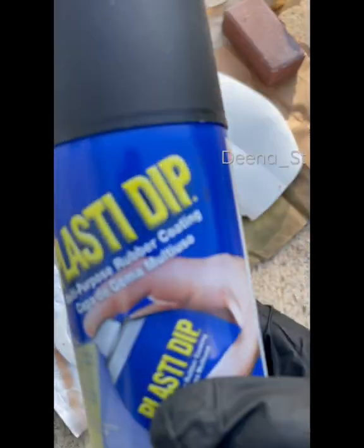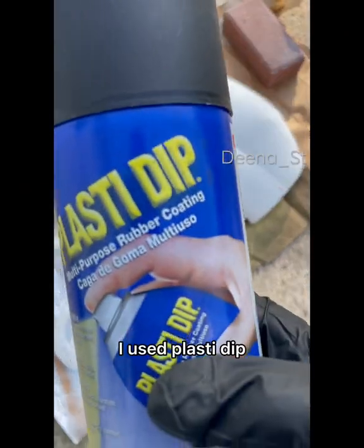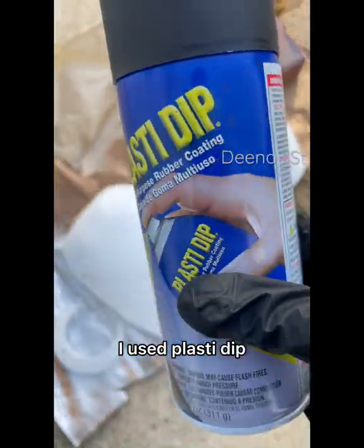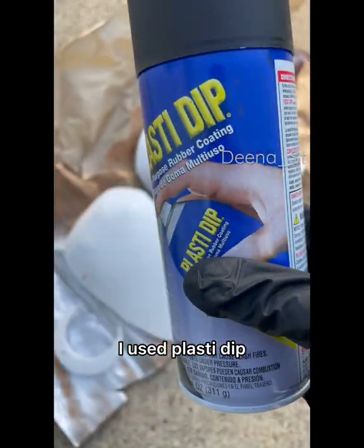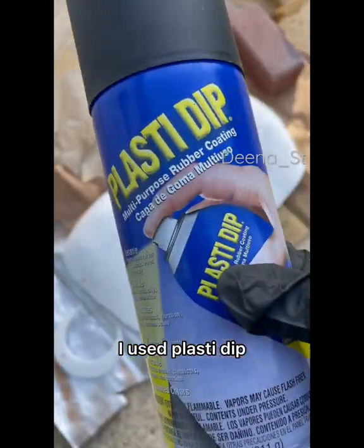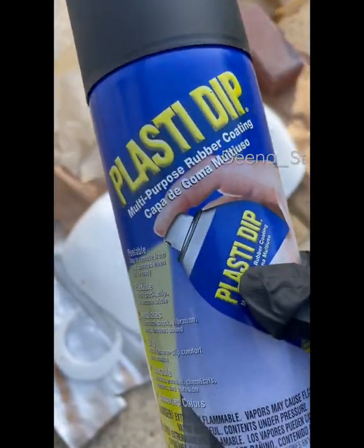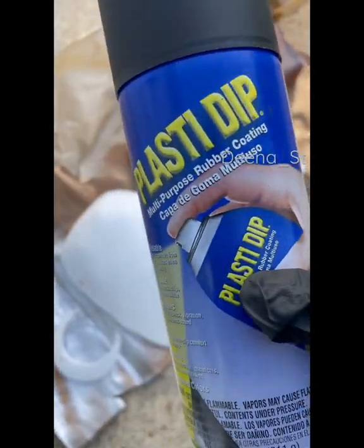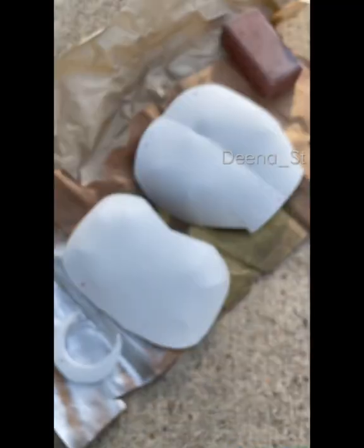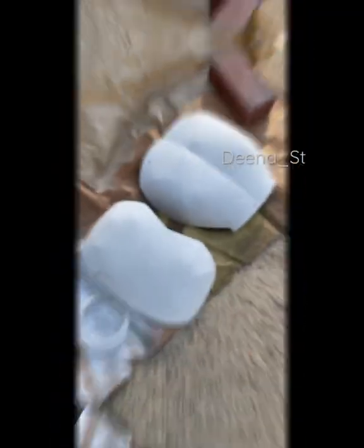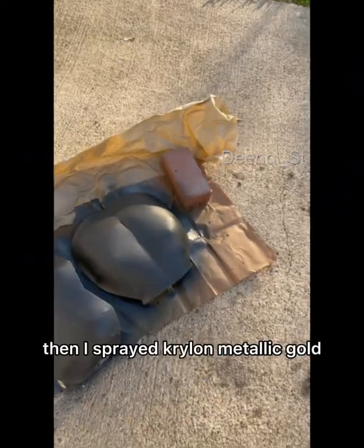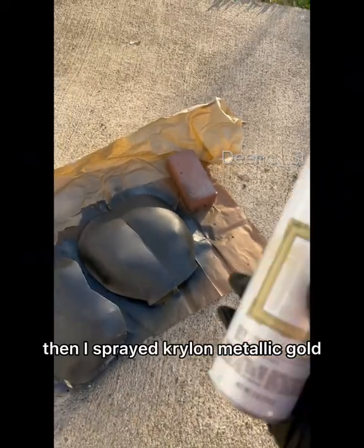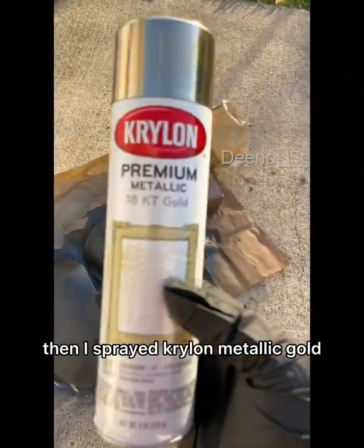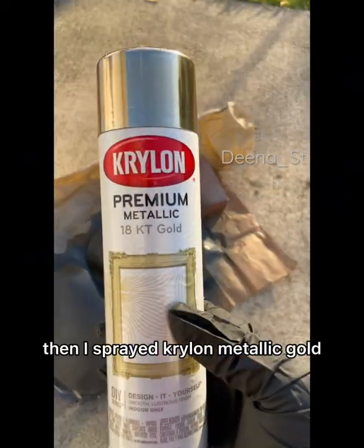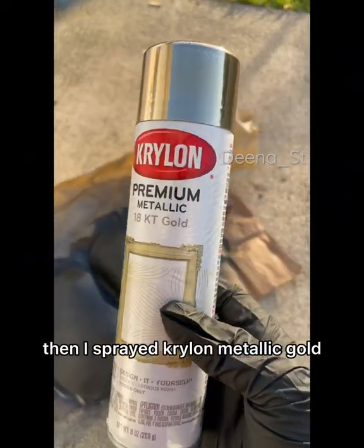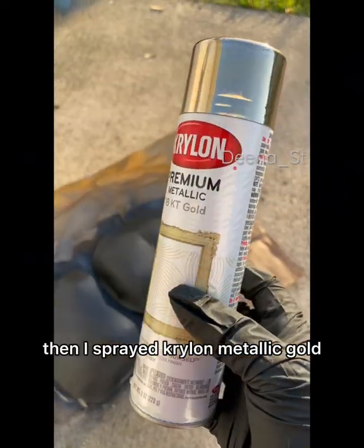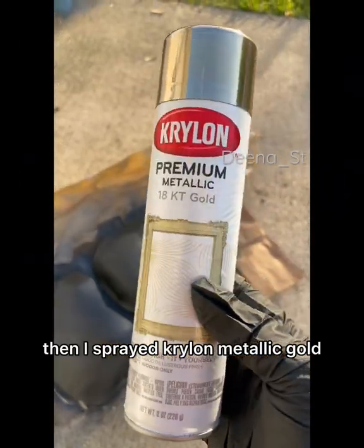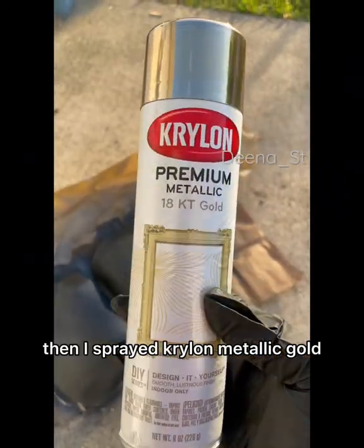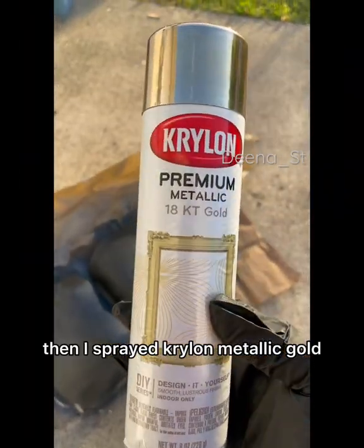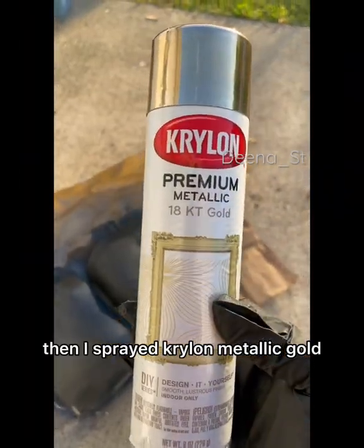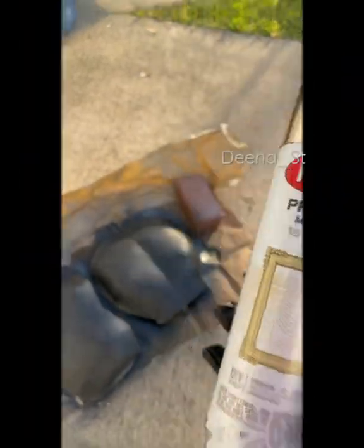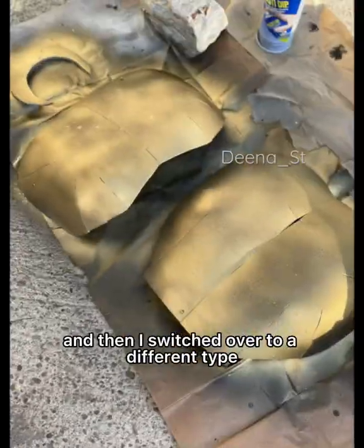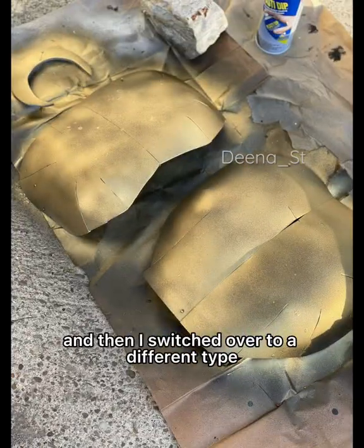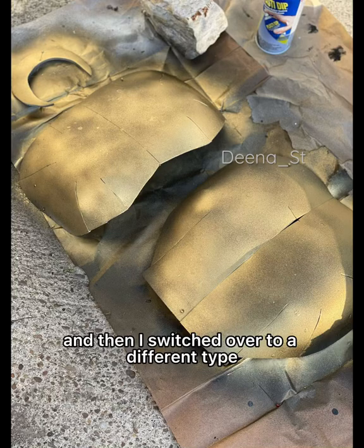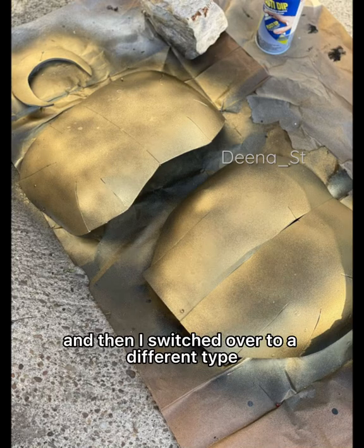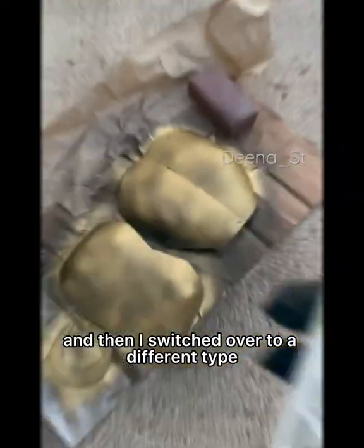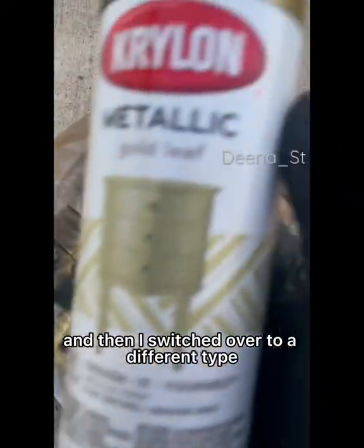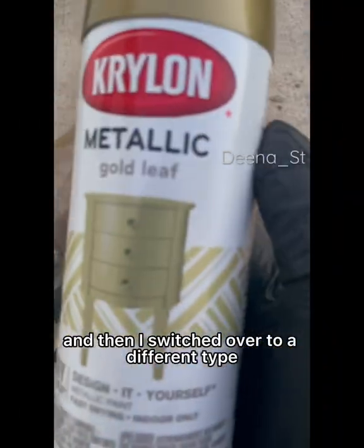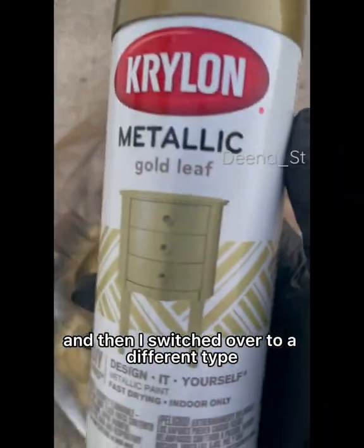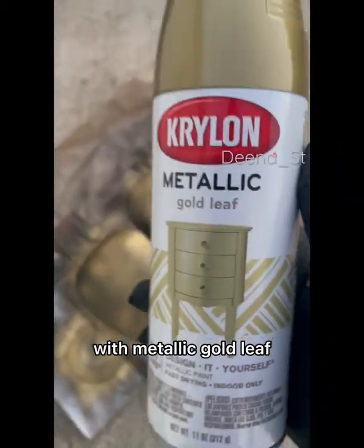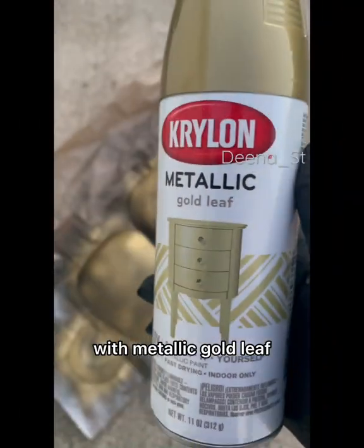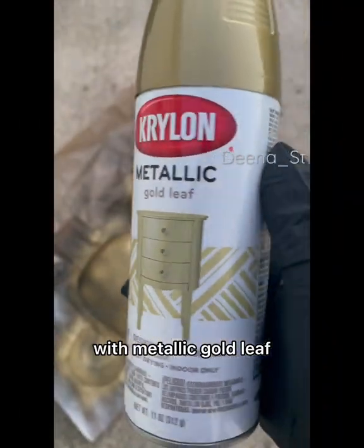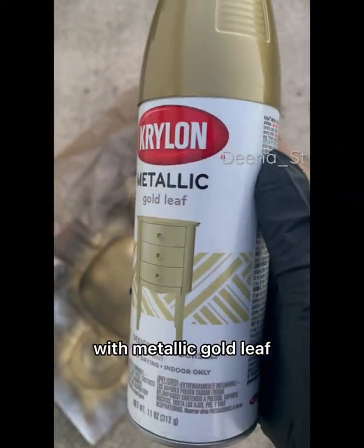I used Plasti Dip, then I sprayed Krylon Metallic Gold, and then I switched over to a different type with metallic gold leaf.